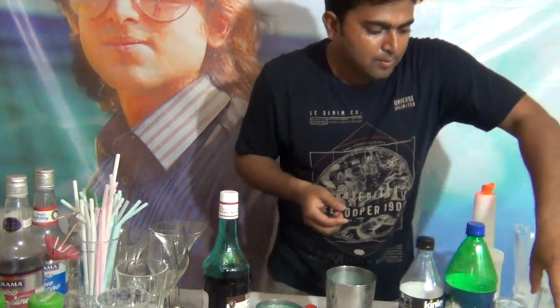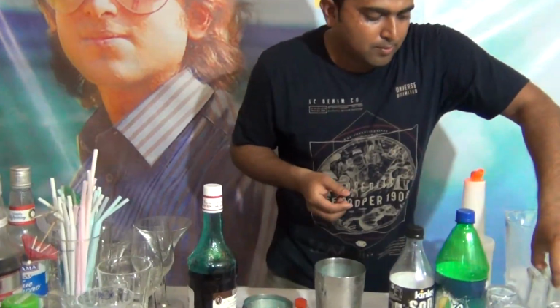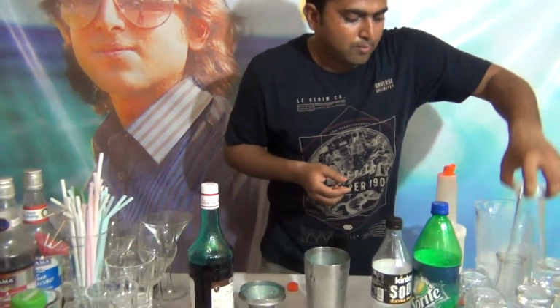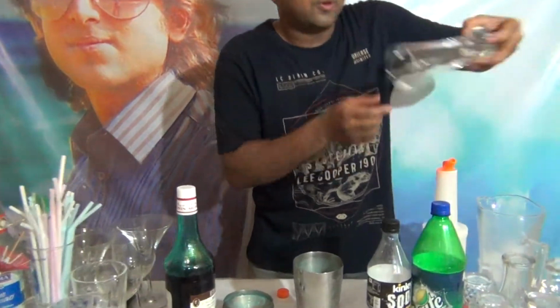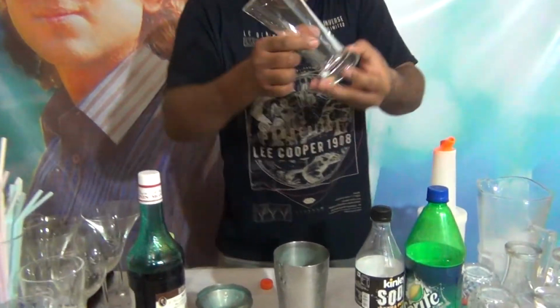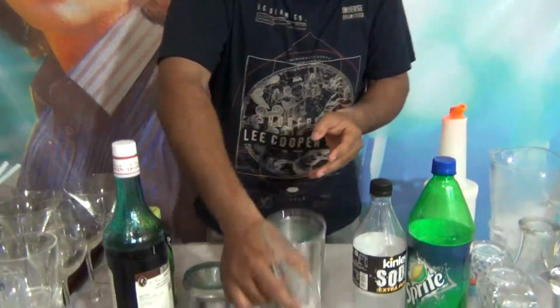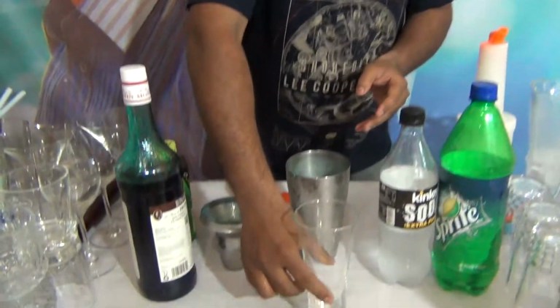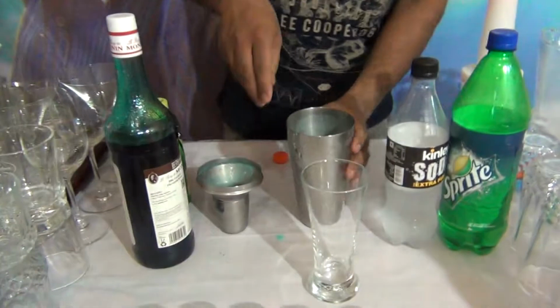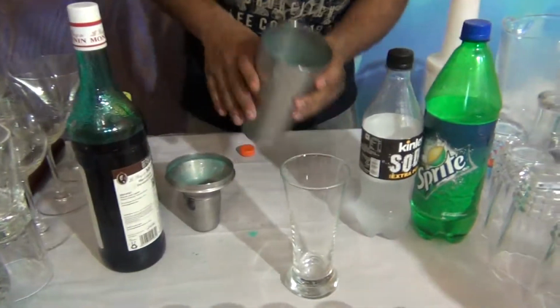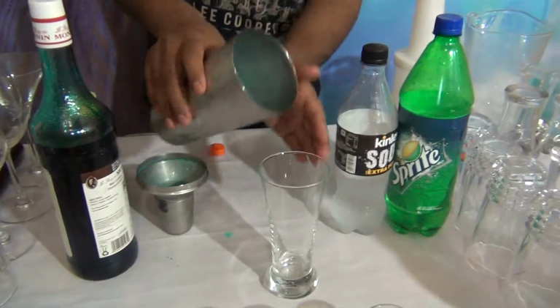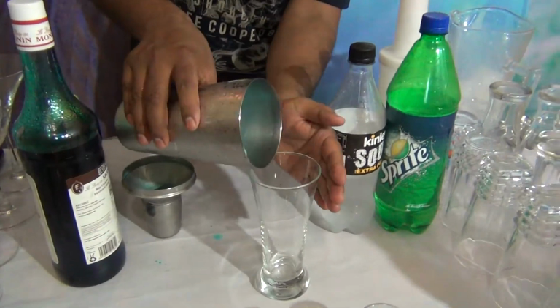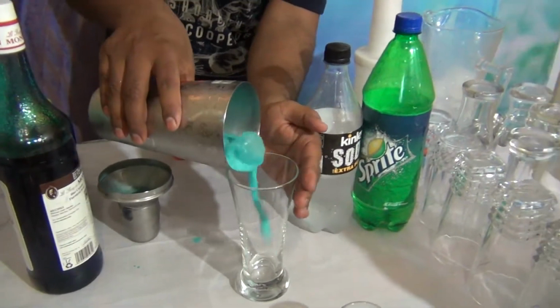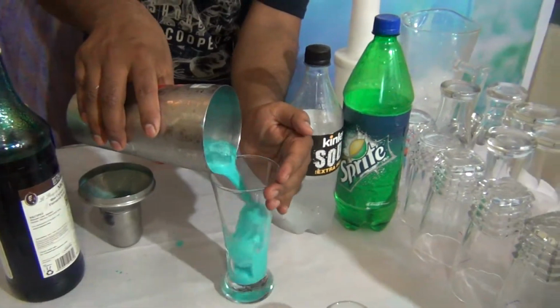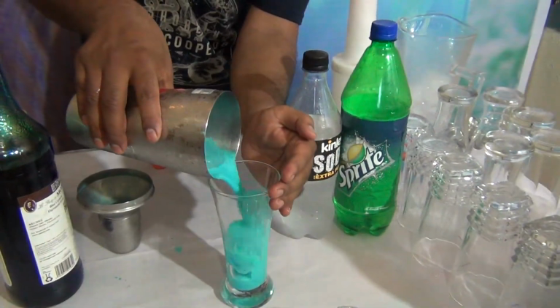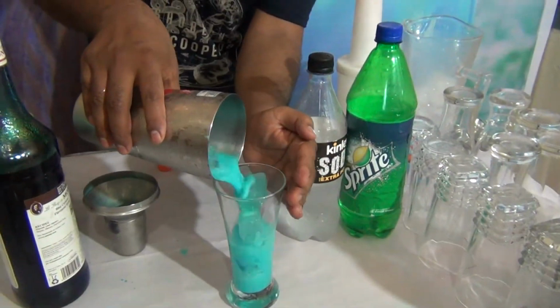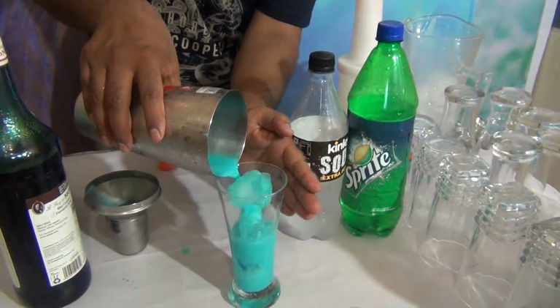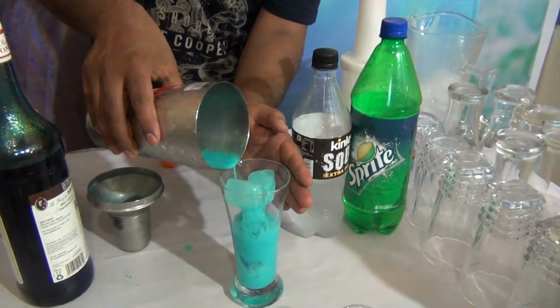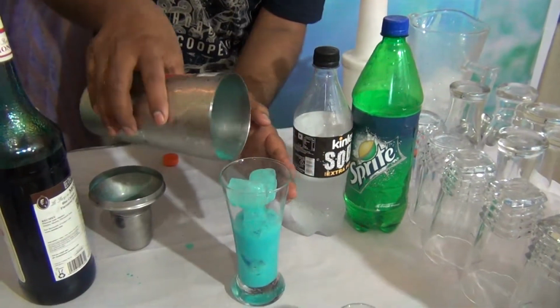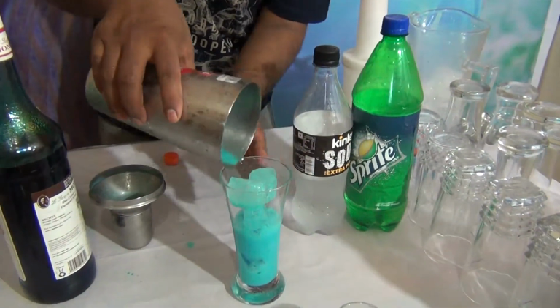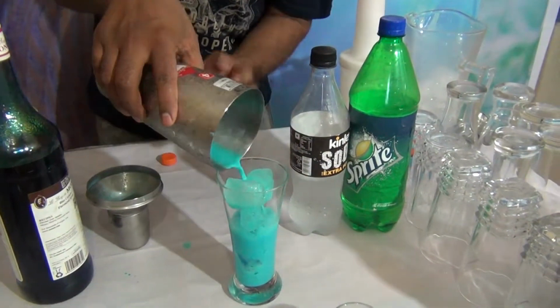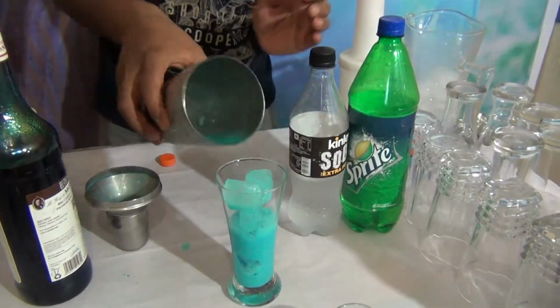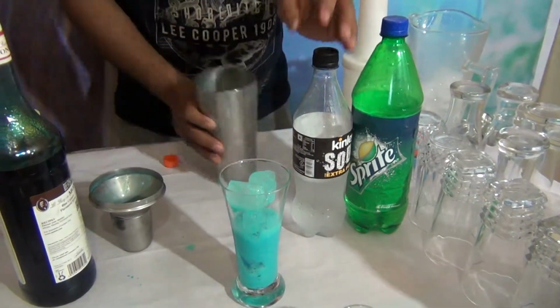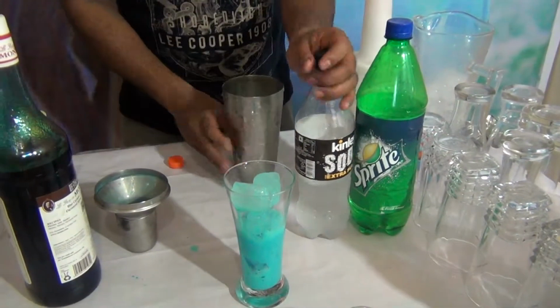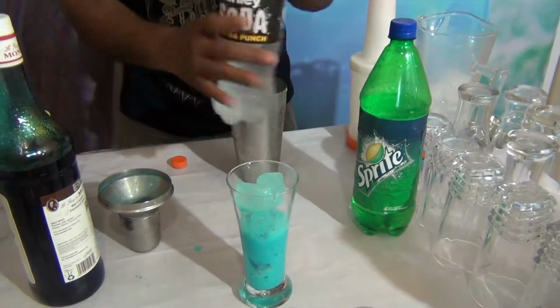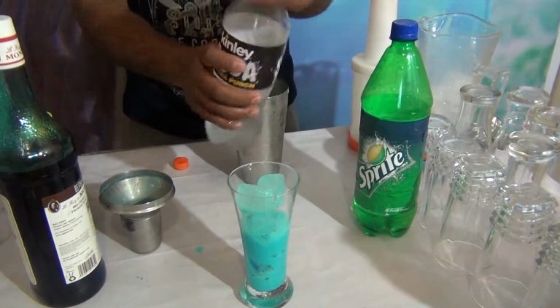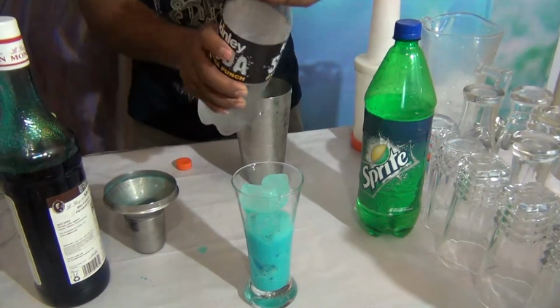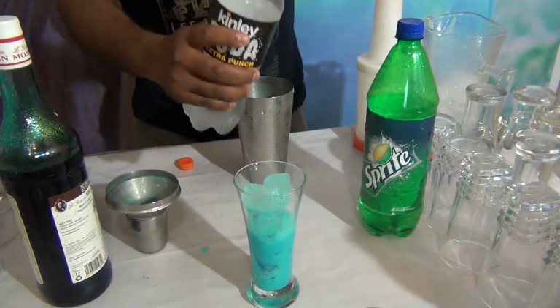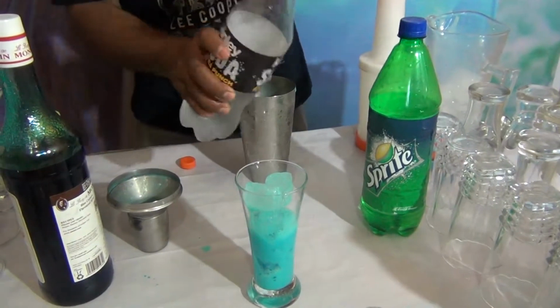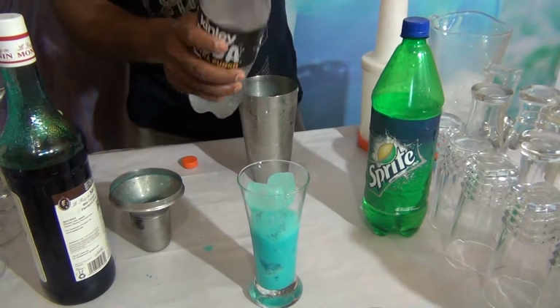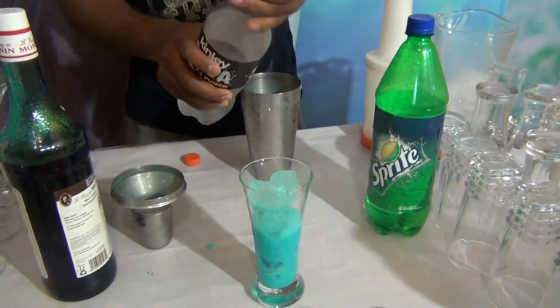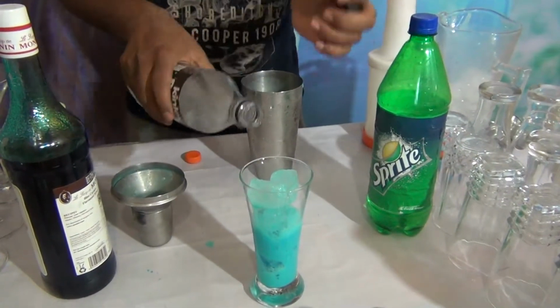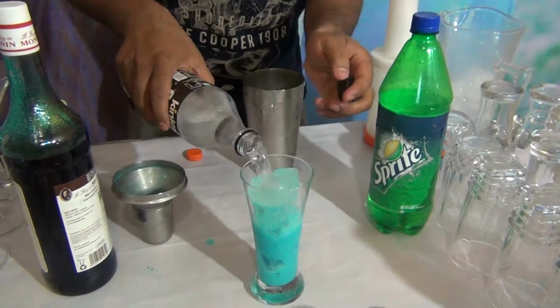Fold it into a glass. You can see the nice color. Fill the glass with Sprite soda — half soda.